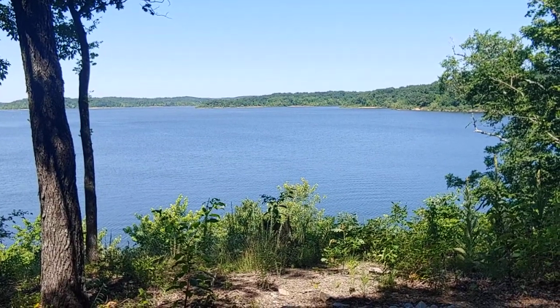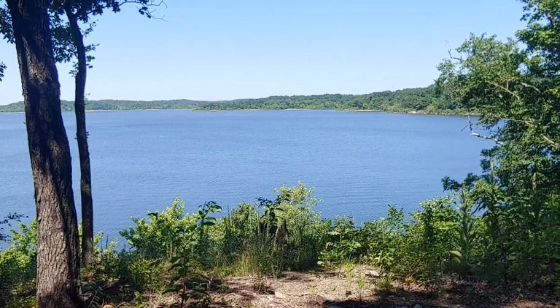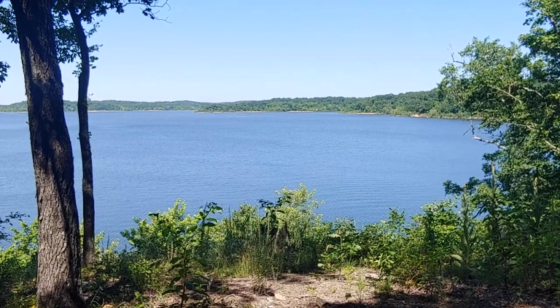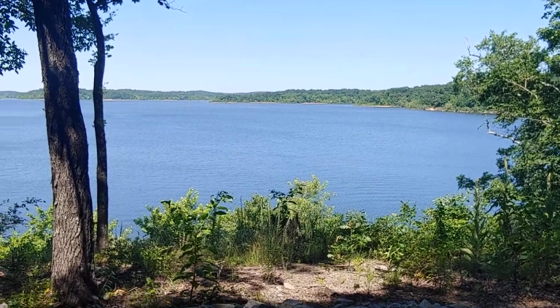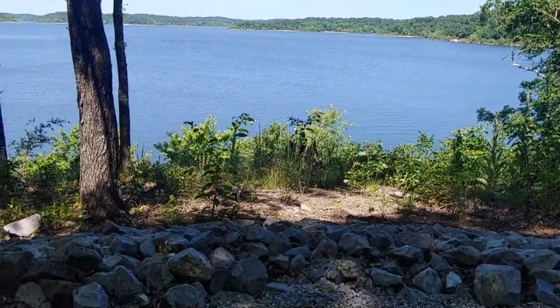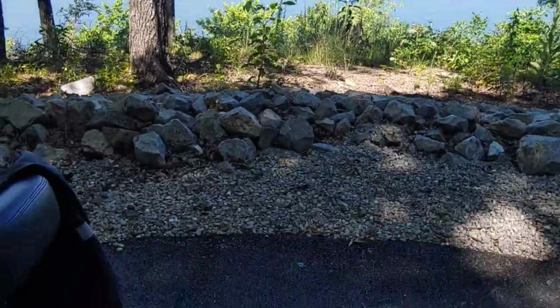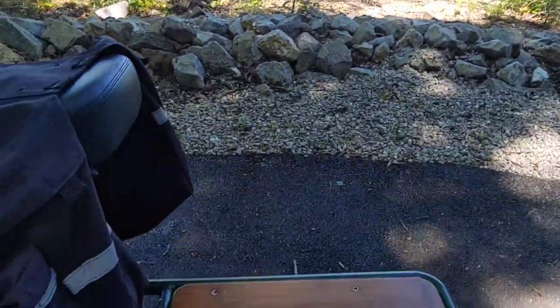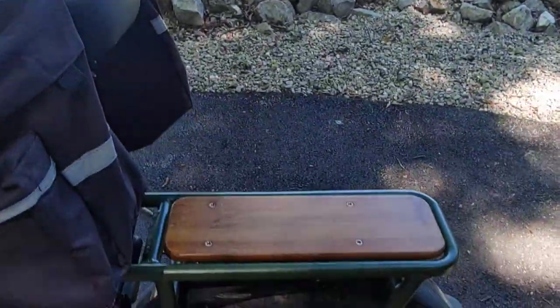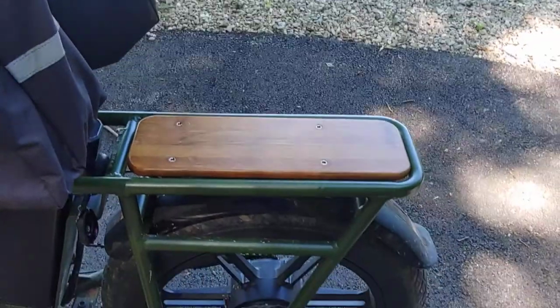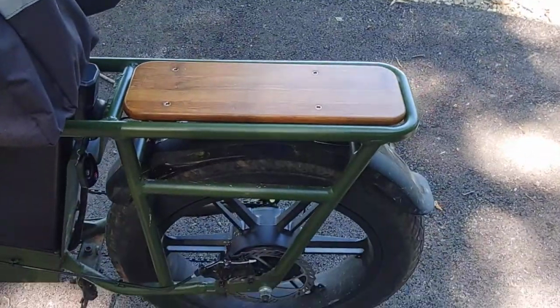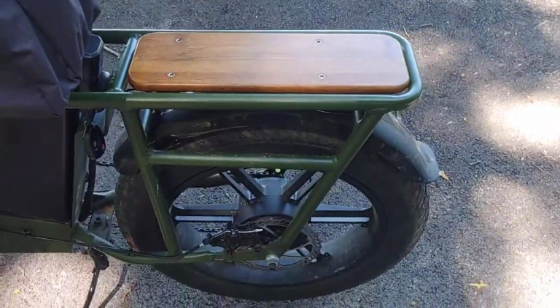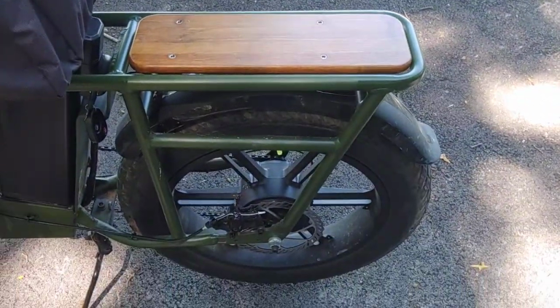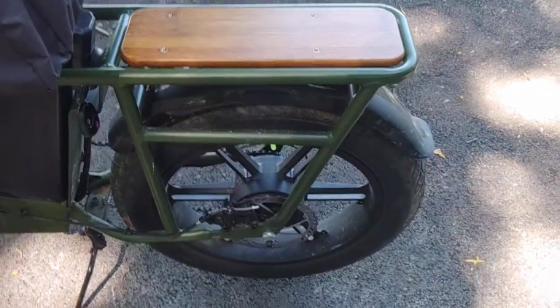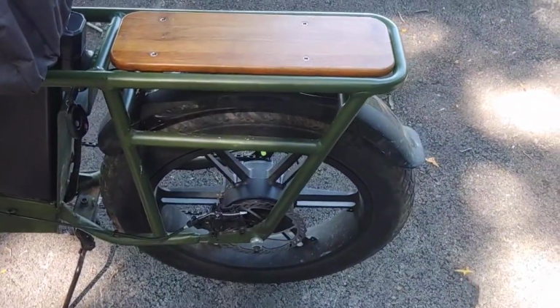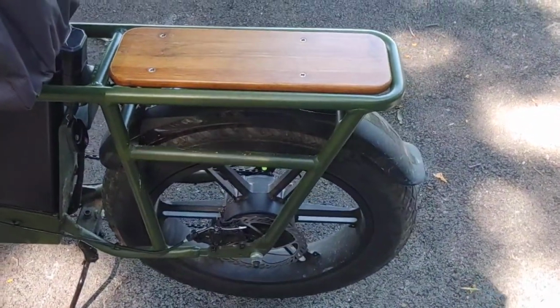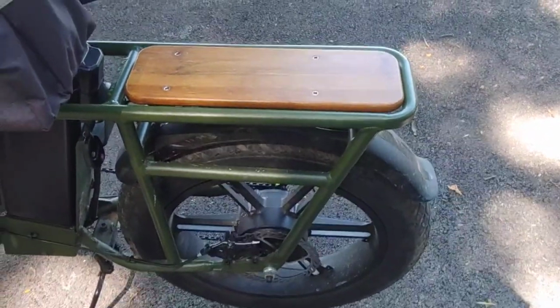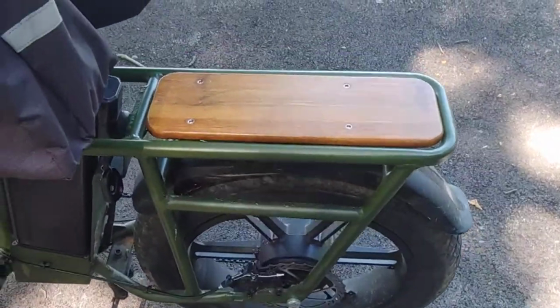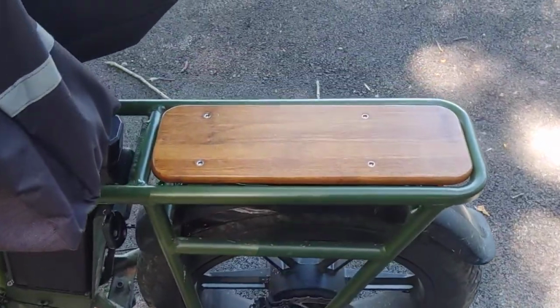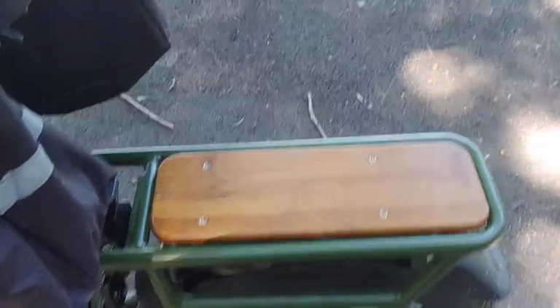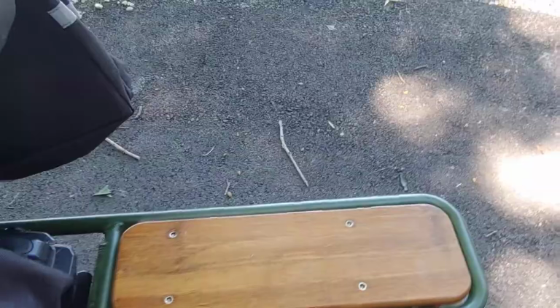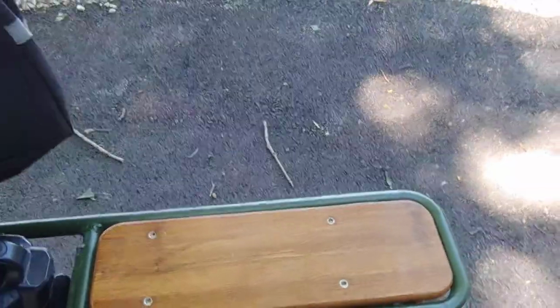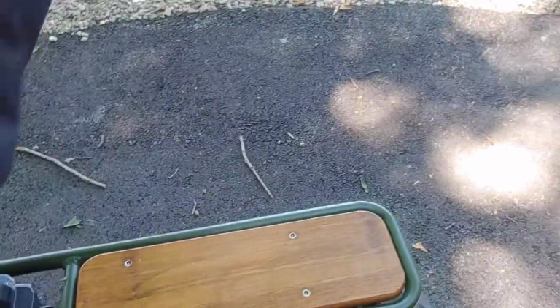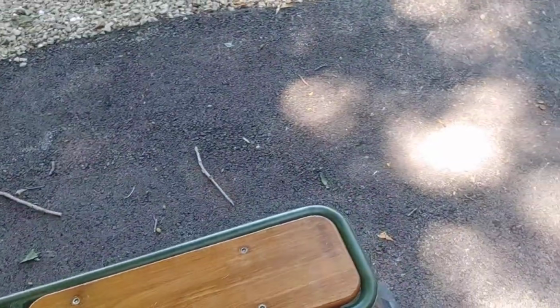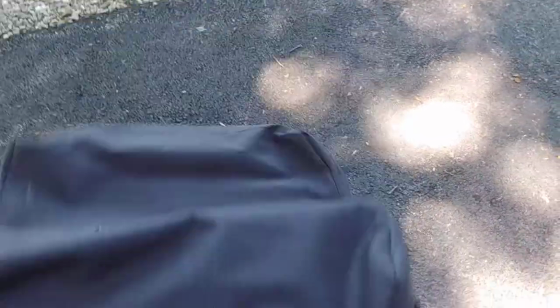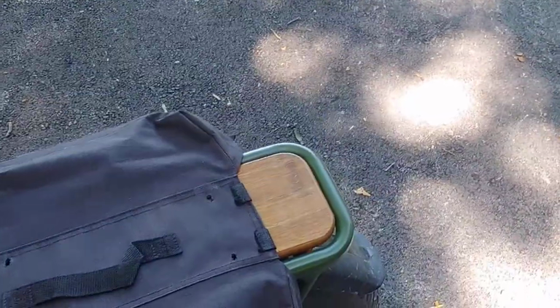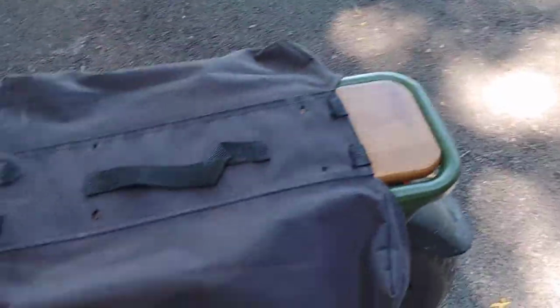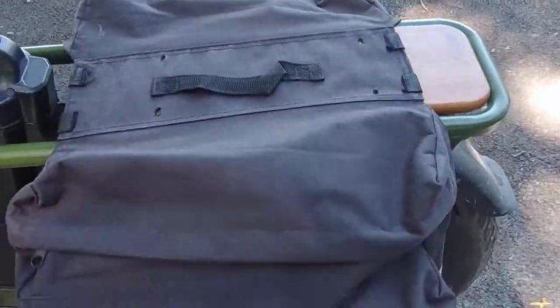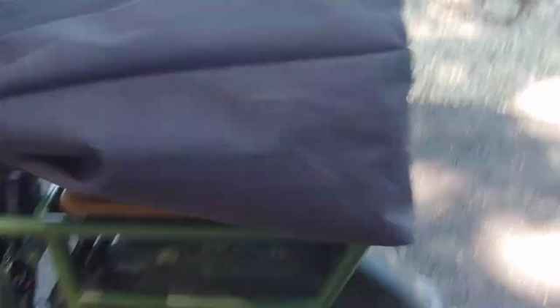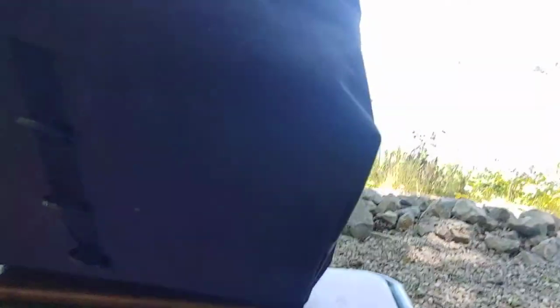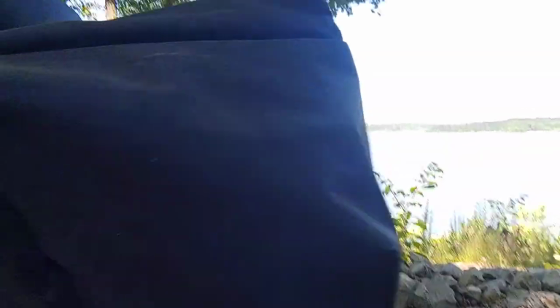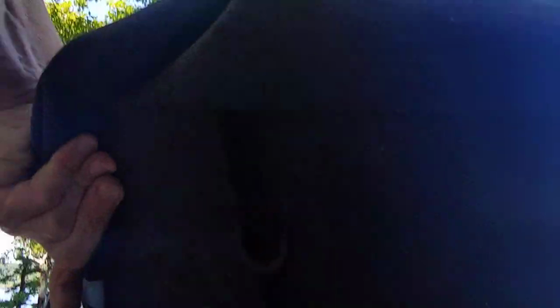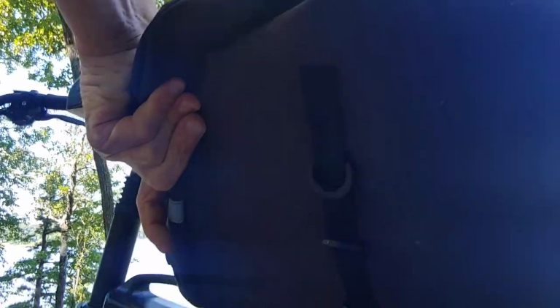Good morning guys, today we're going to be talking about putting panniers onto the back of a Fido T1 cargo bike. You can just lay the panniers over the back and there are some attachment points up underneath.